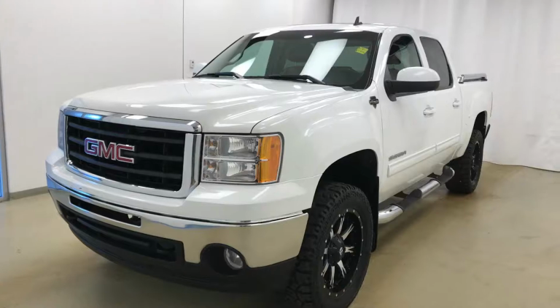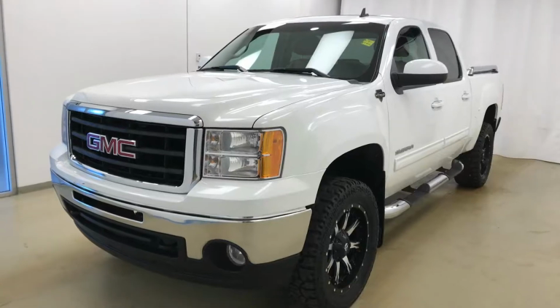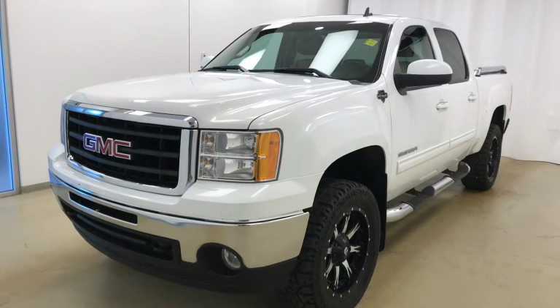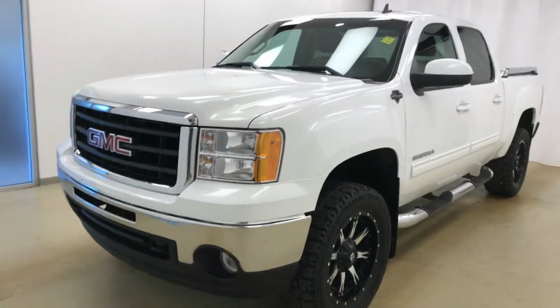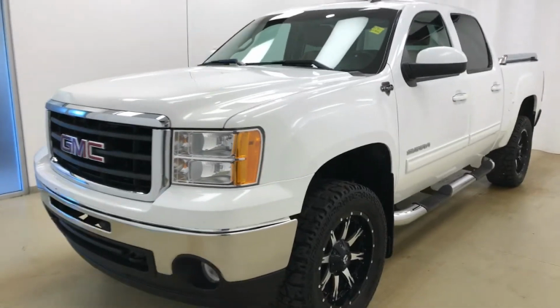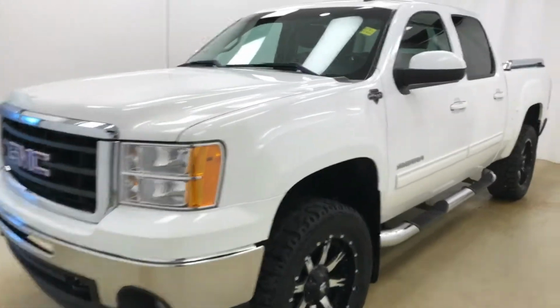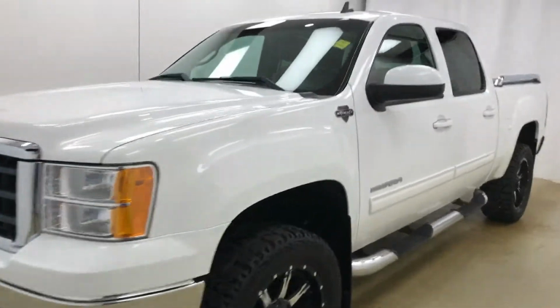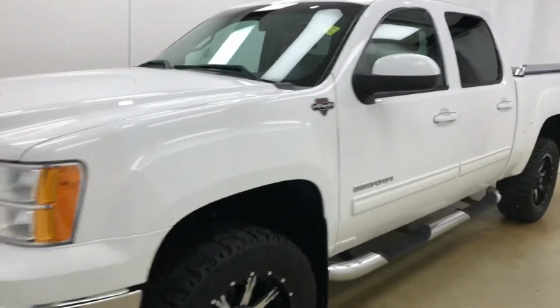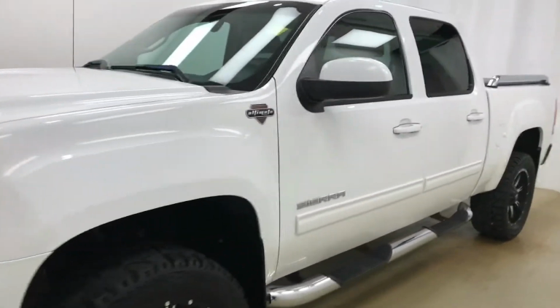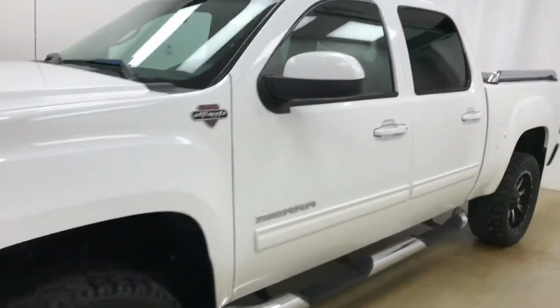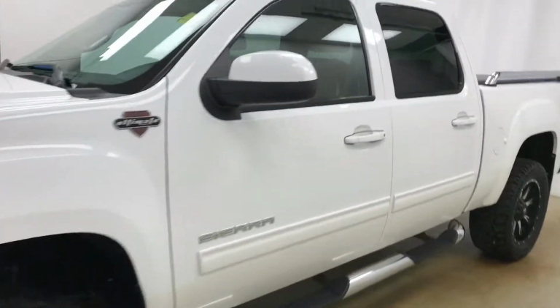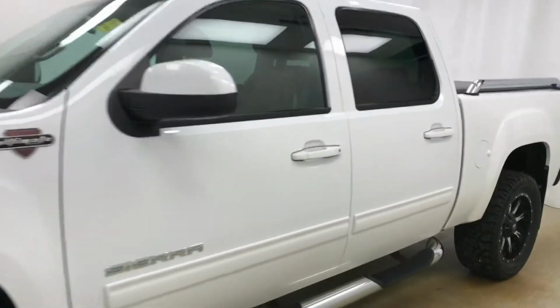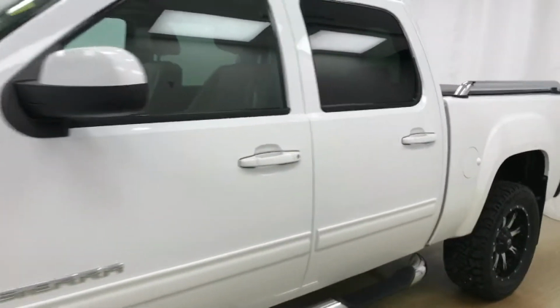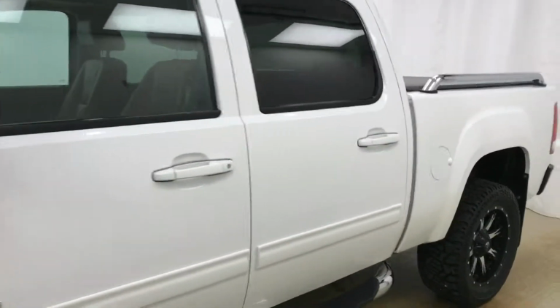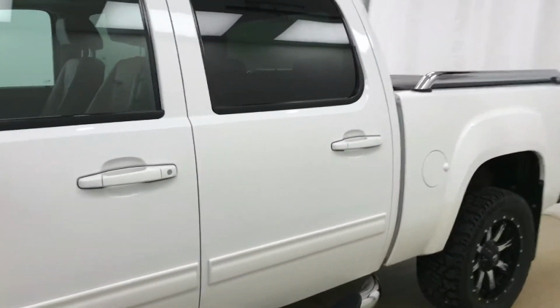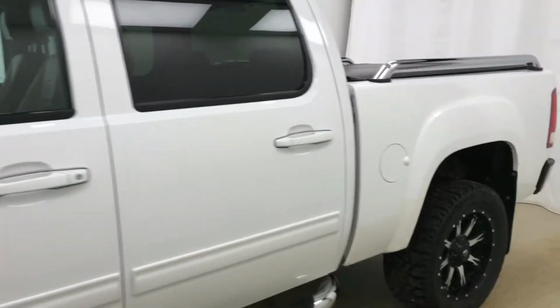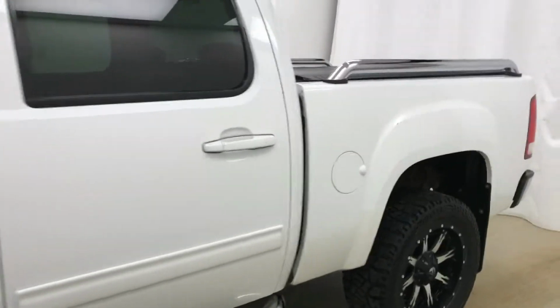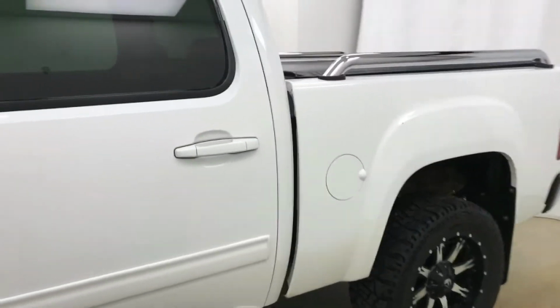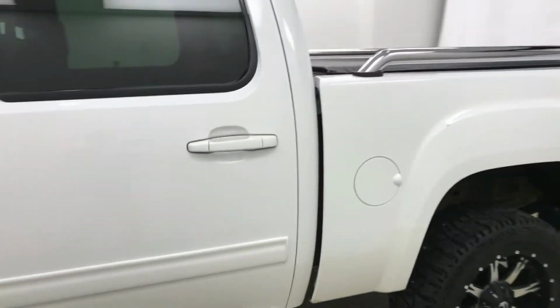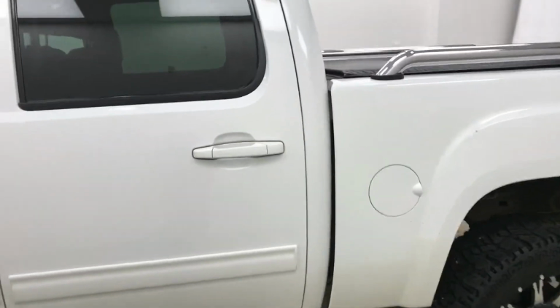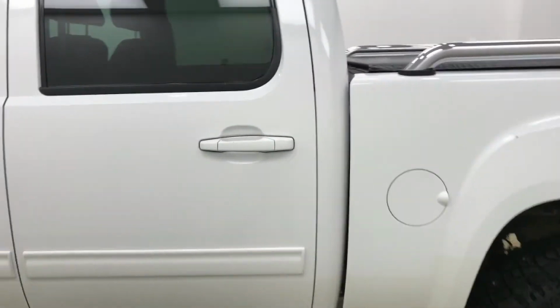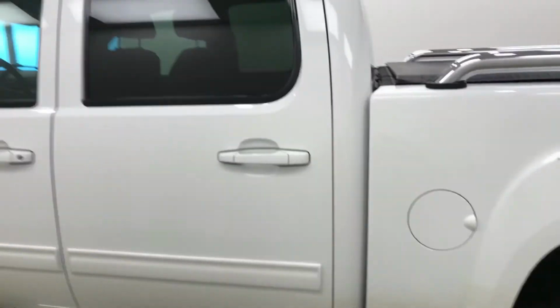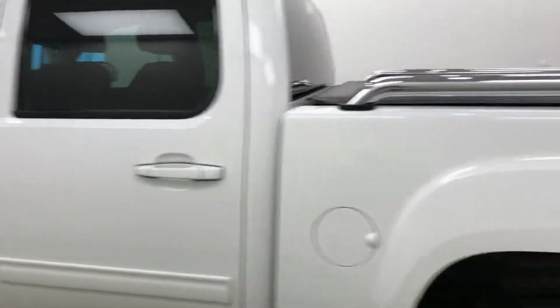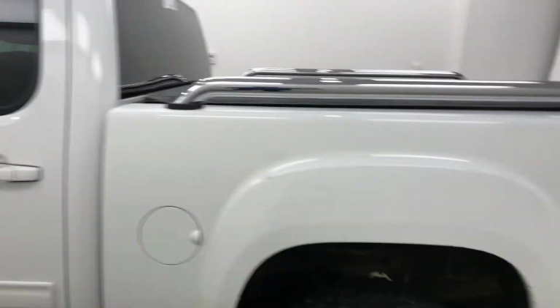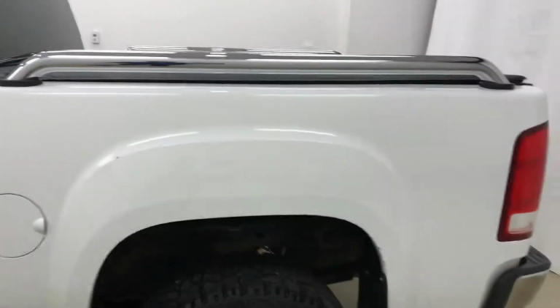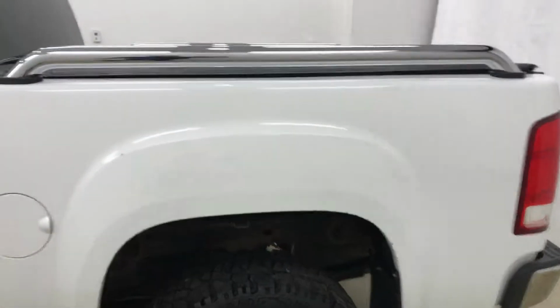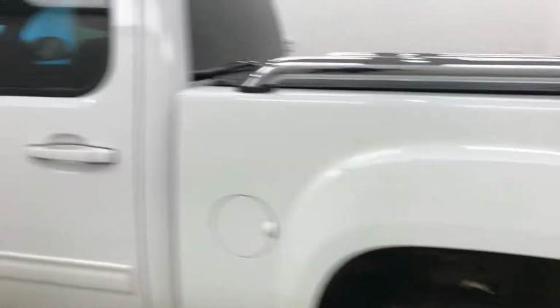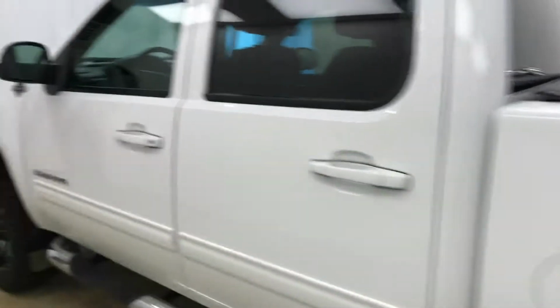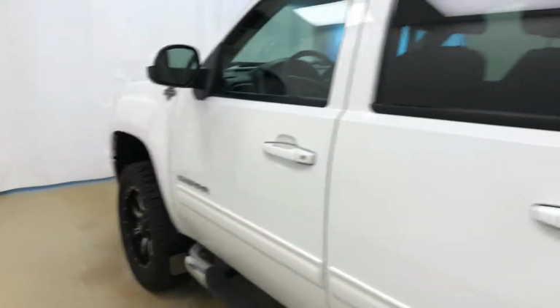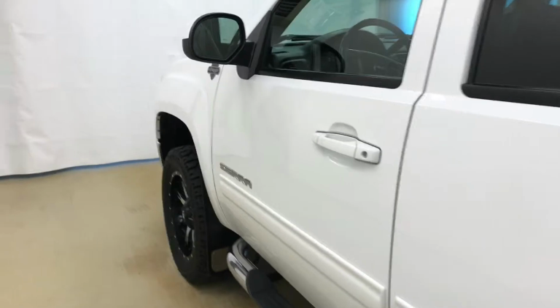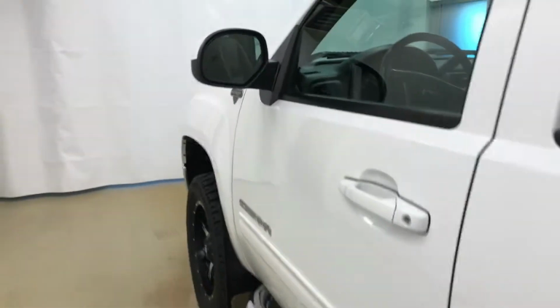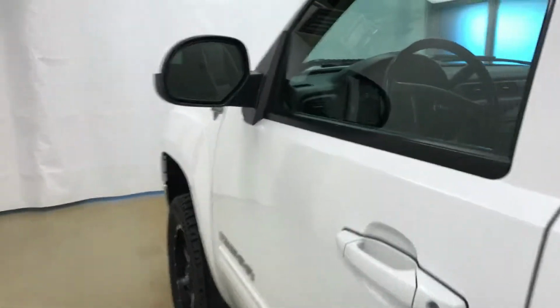Today we're viewing stock number 114874, a 2011 GMC 1500 Crew Ultimate GFX Edition. Our exterior color is Summit White.